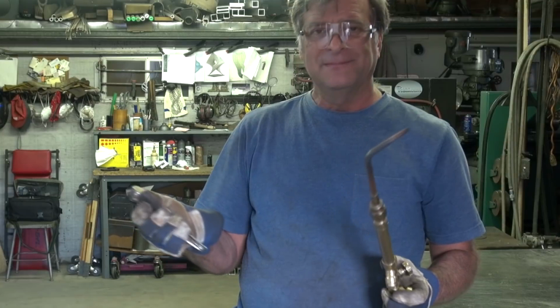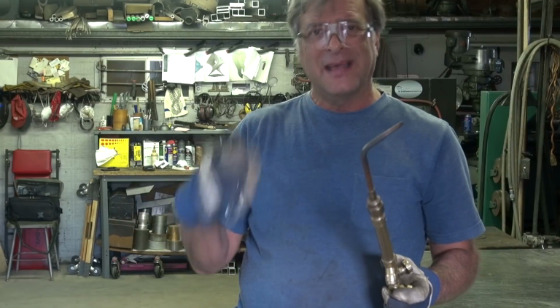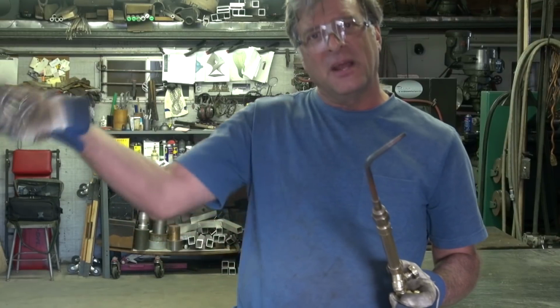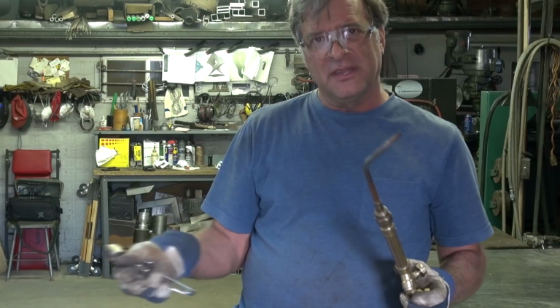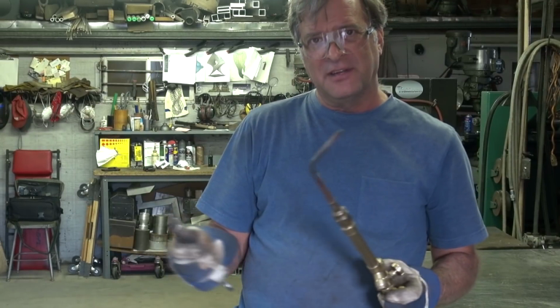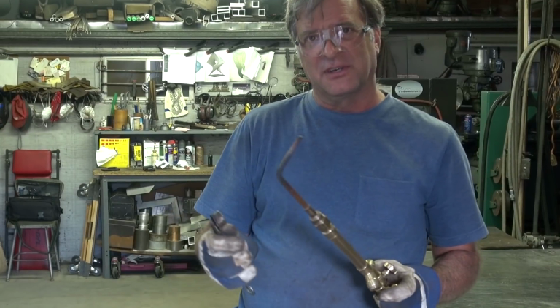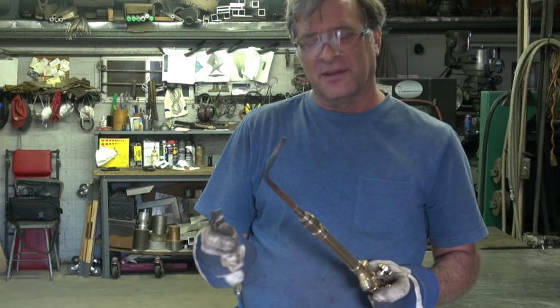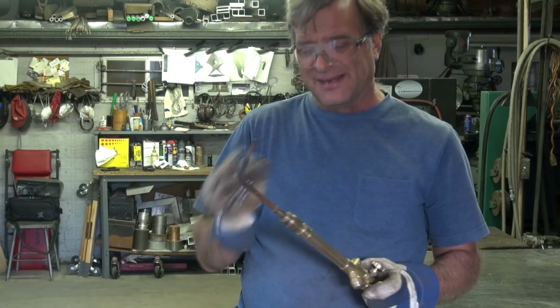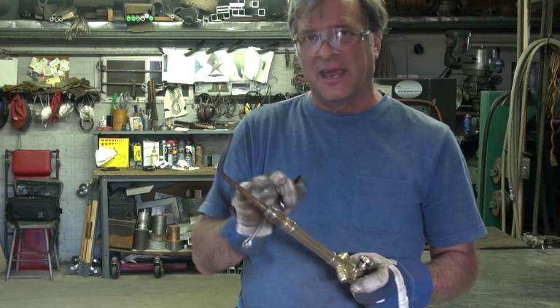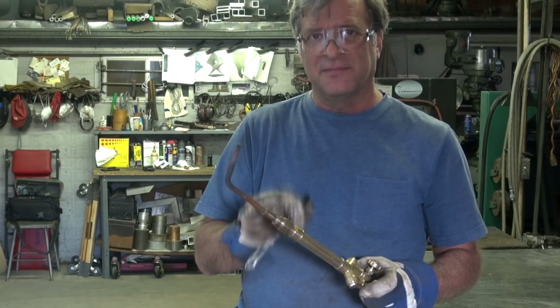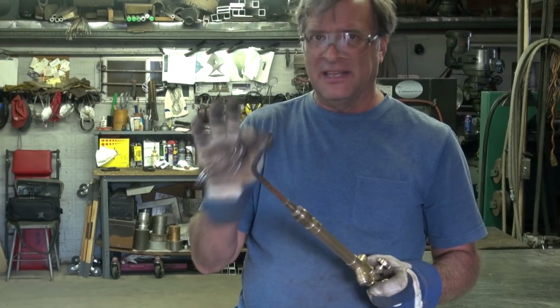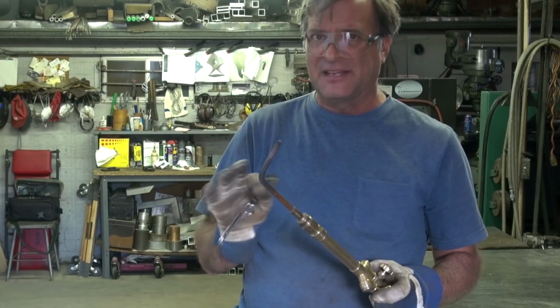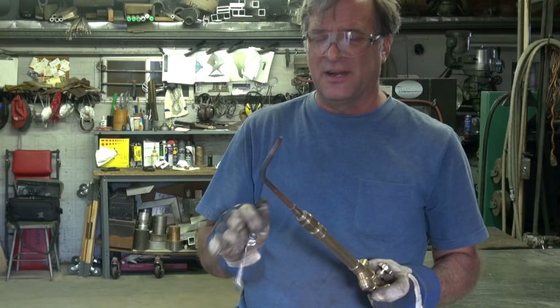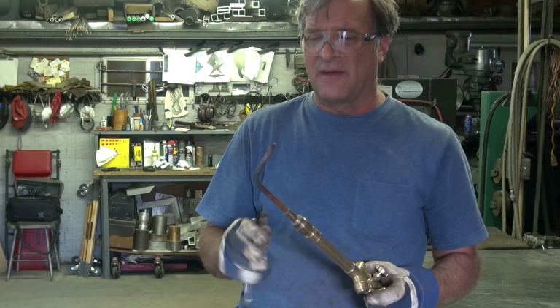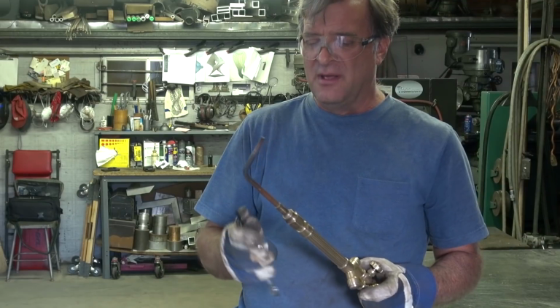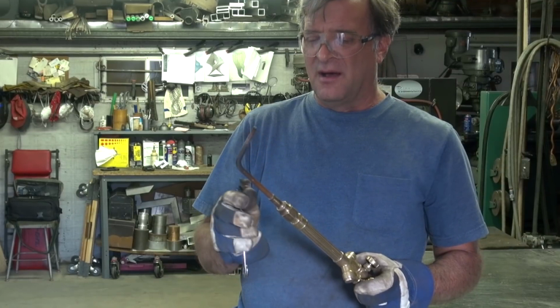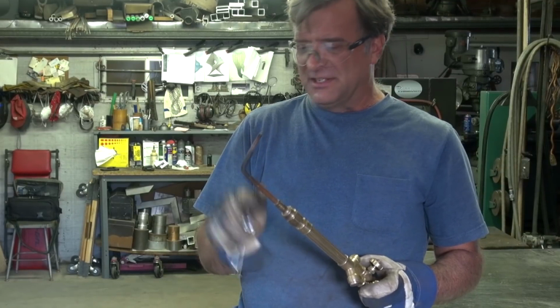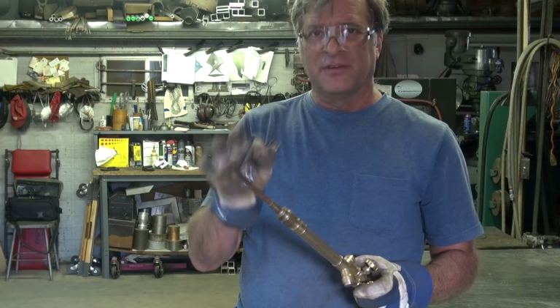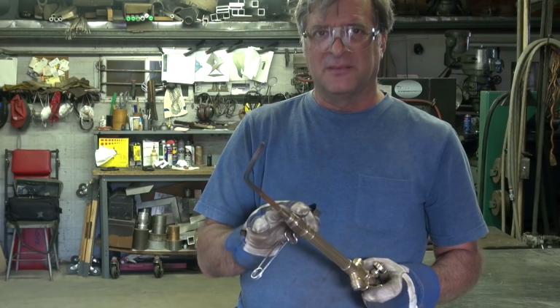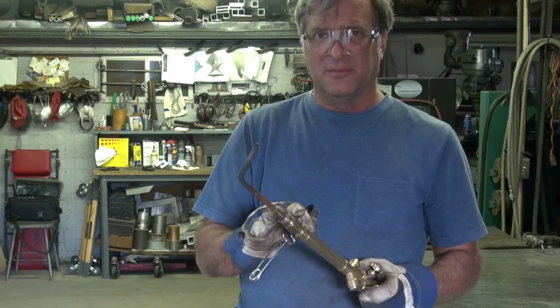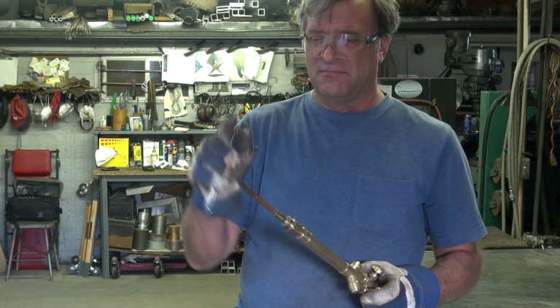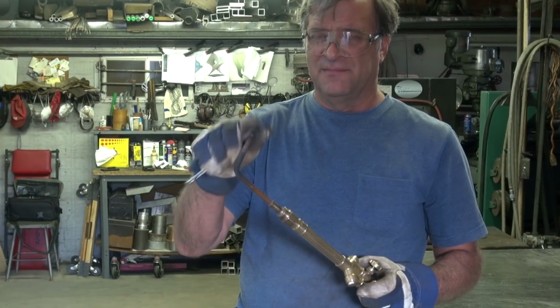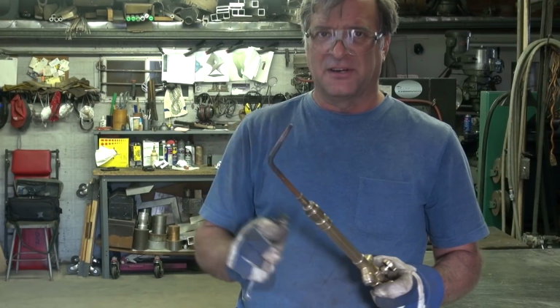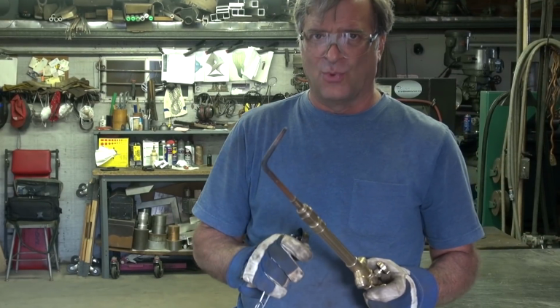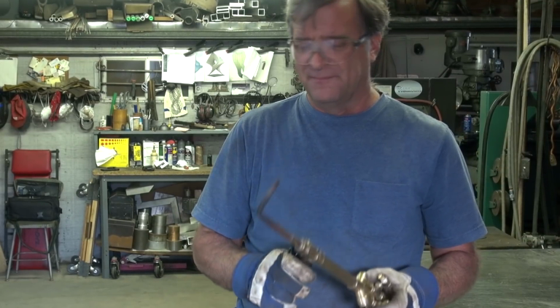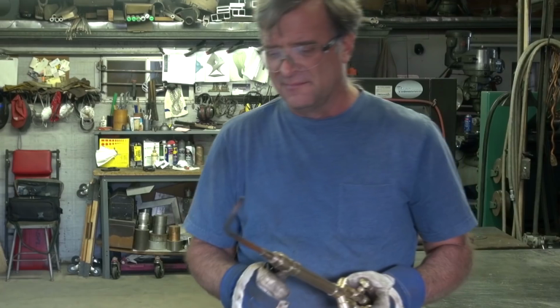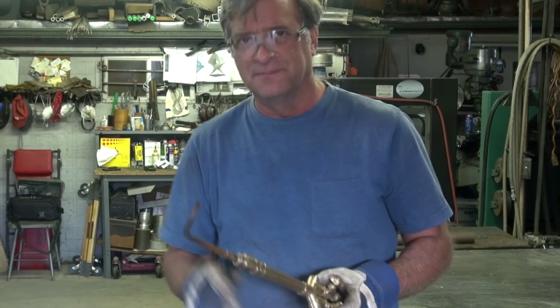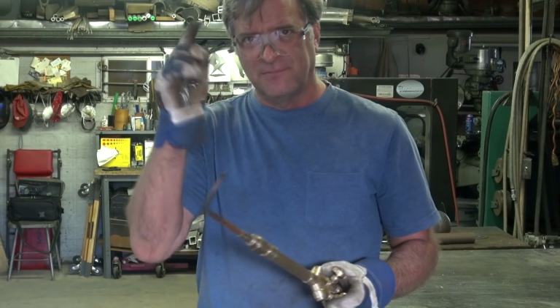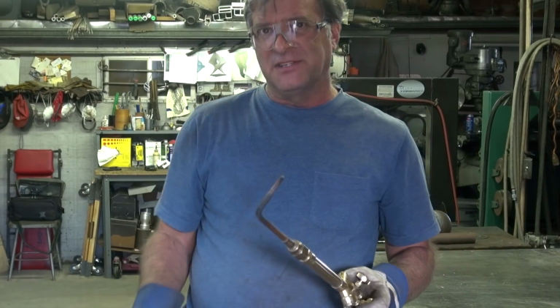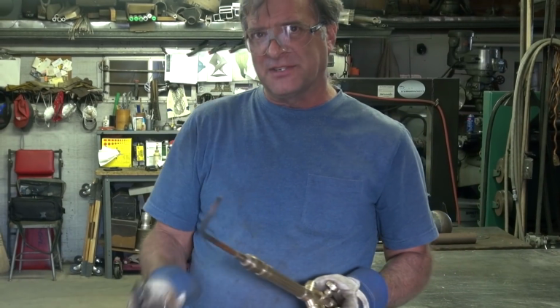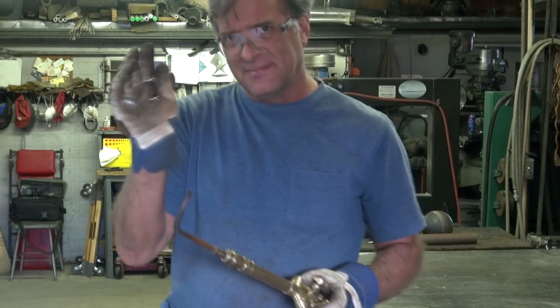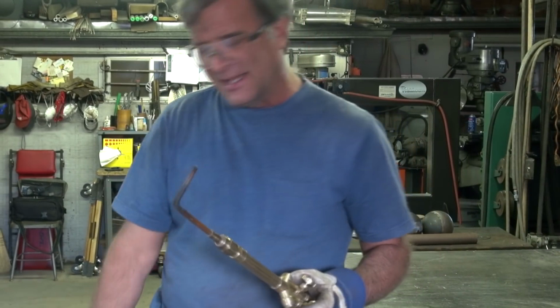I hope that helps point you in the right direction. They're really not that scary to work around. You just have to respect them a little bit — that sucker gets warm. Hope that answers your question. I'll see you later.